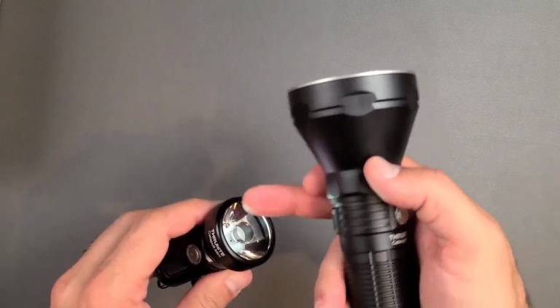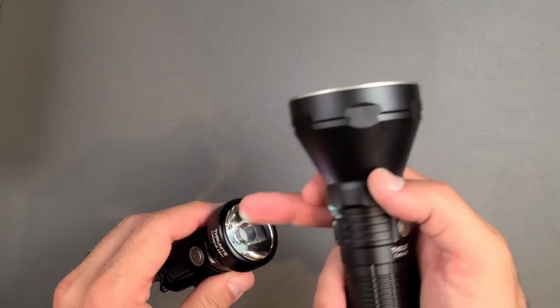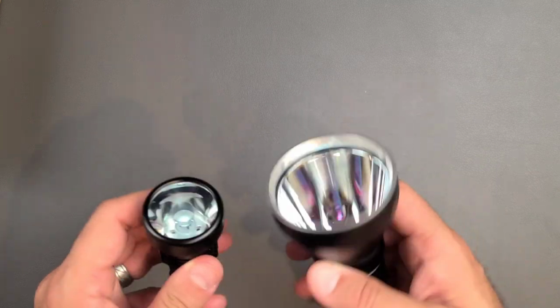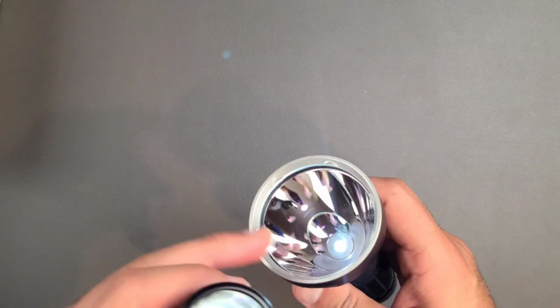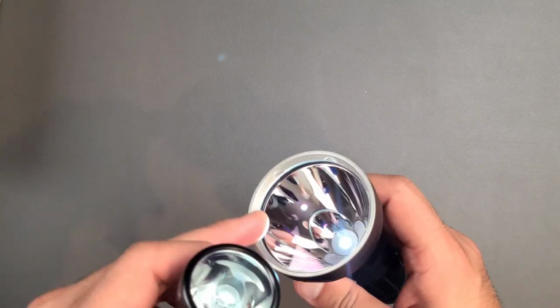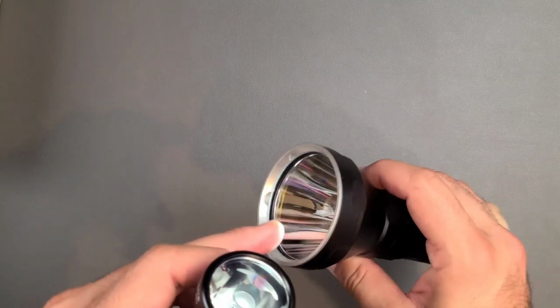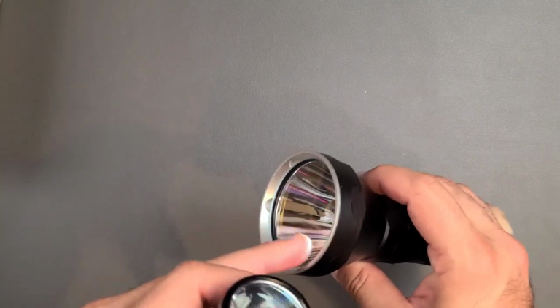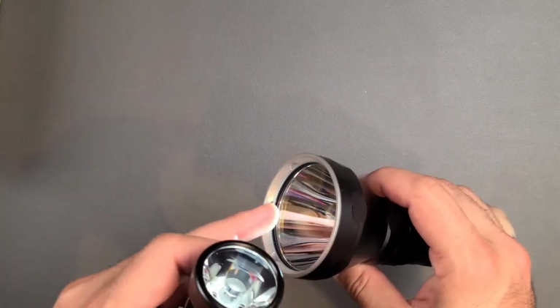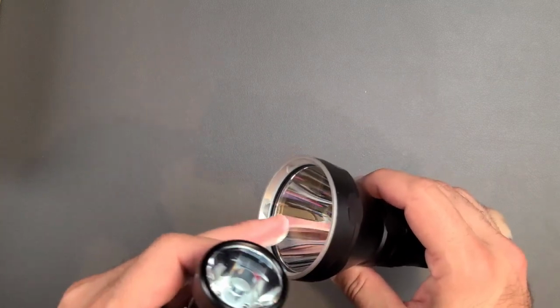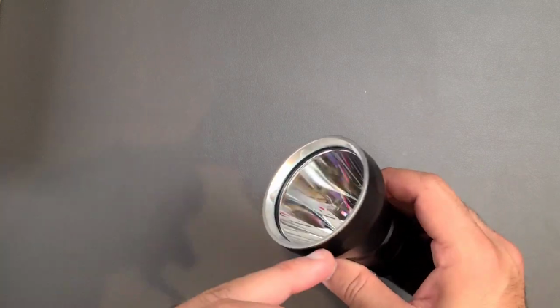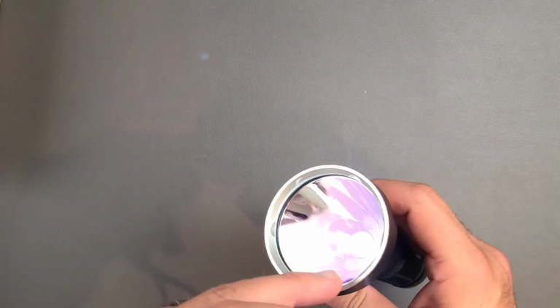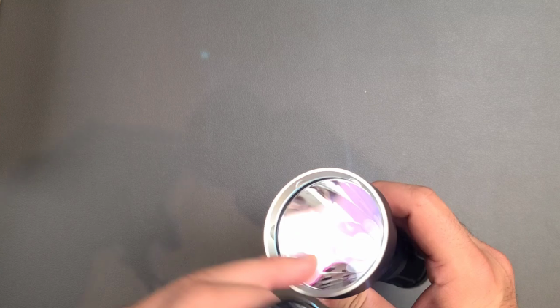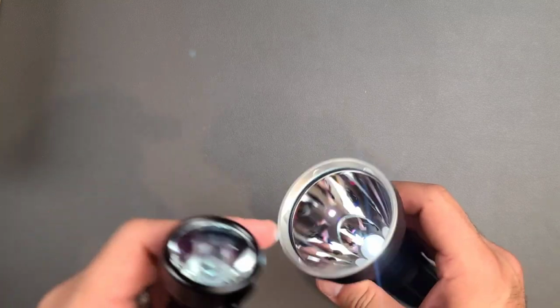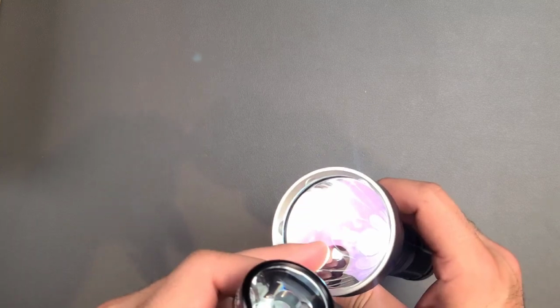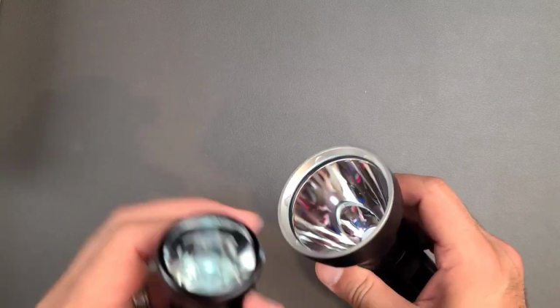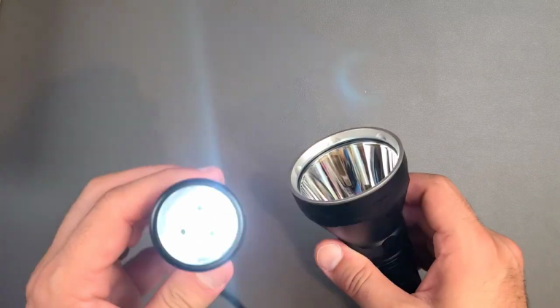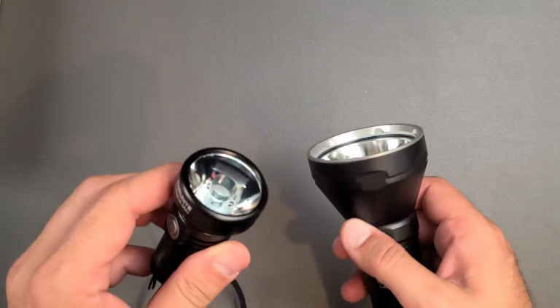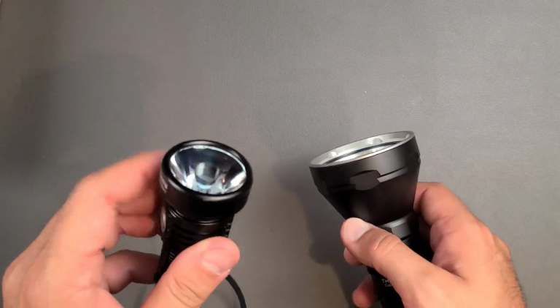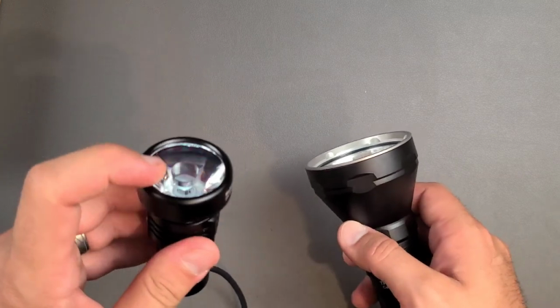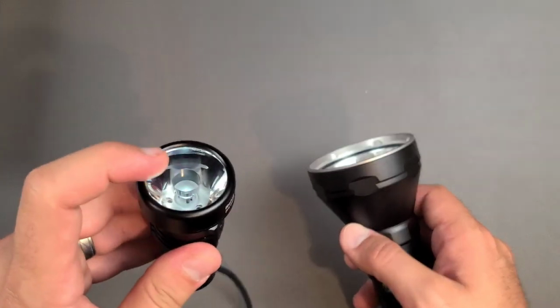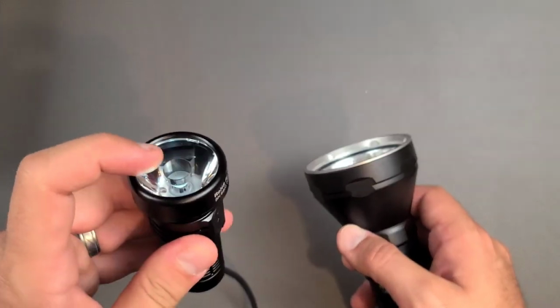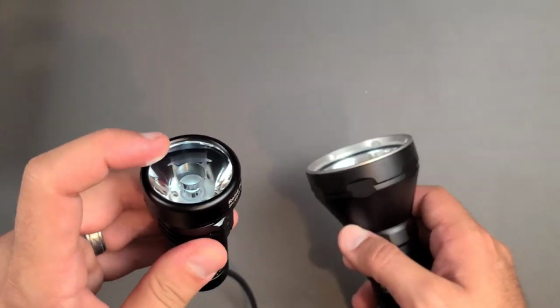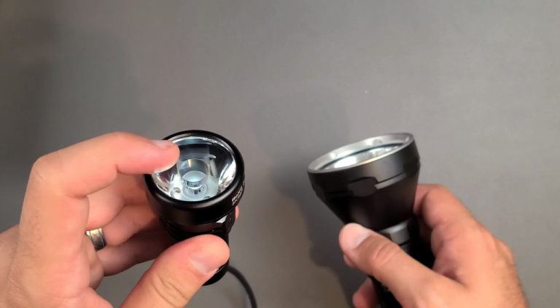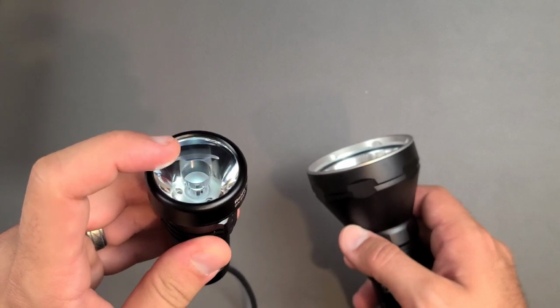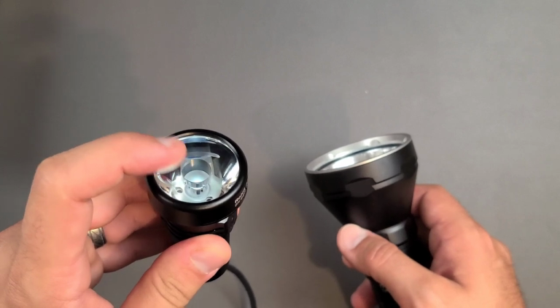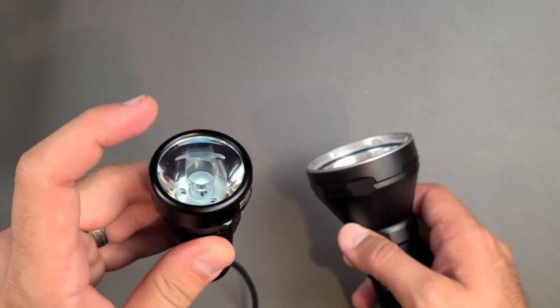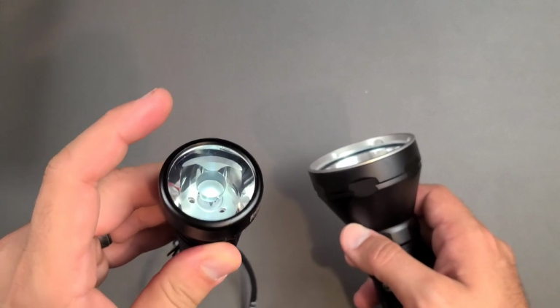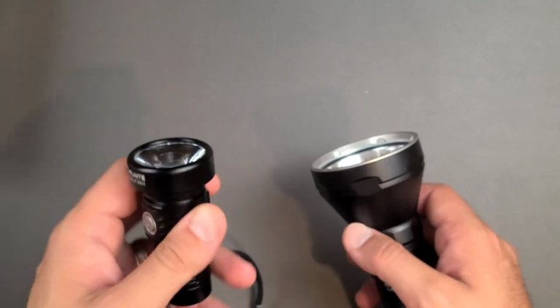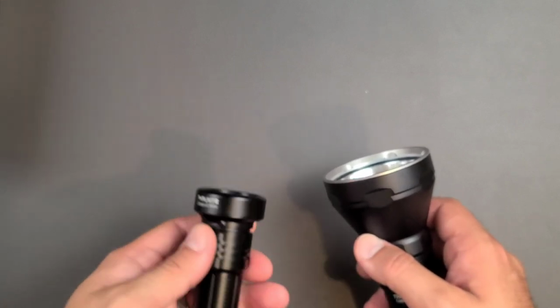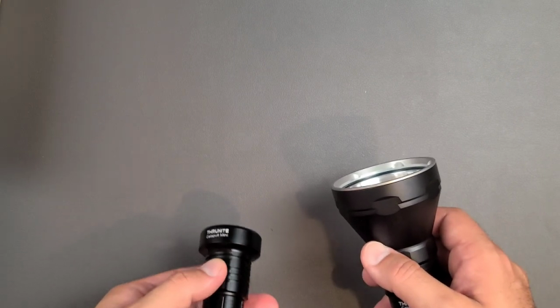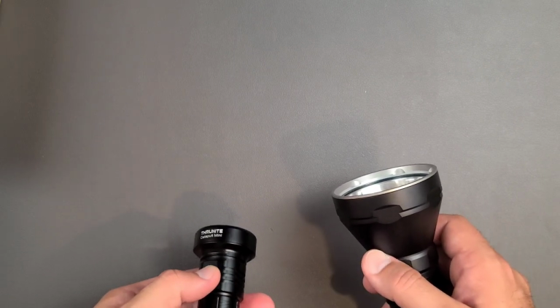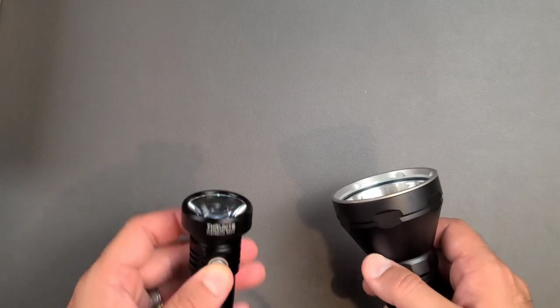That is the big difference between these different types of emitters. You can see that the lenses are completely different — whereas this one has nothing between the outer lens and the LED, this one has some sort of plastic lens that actually focuses the beam. So it's a little bit different in how it works.